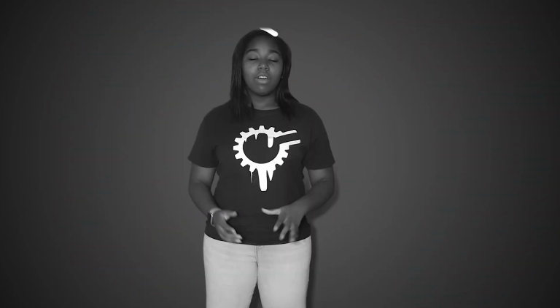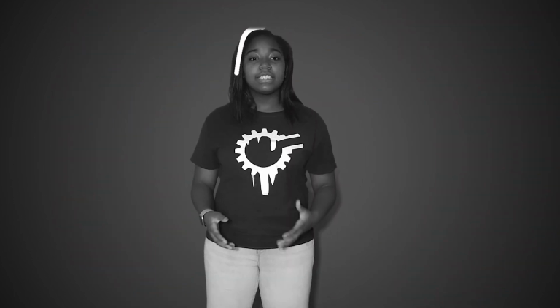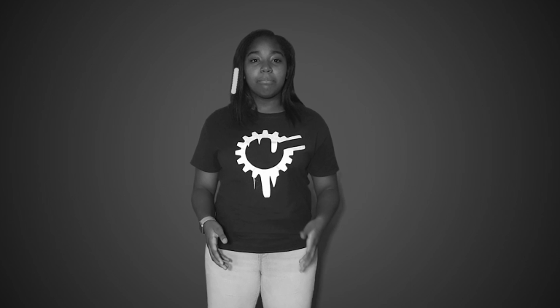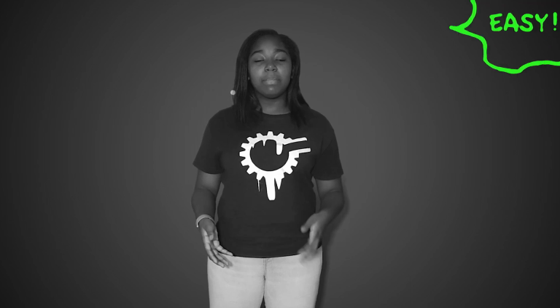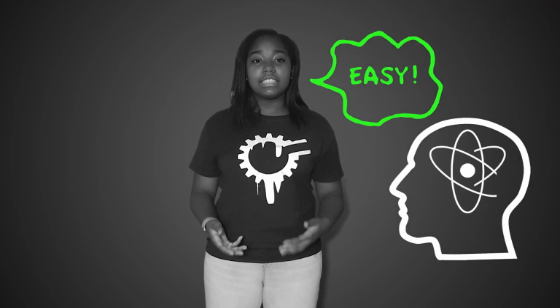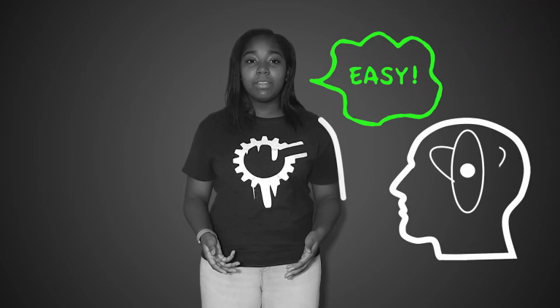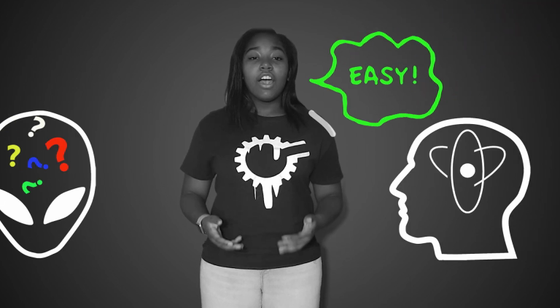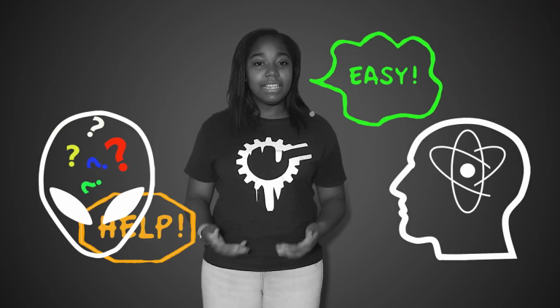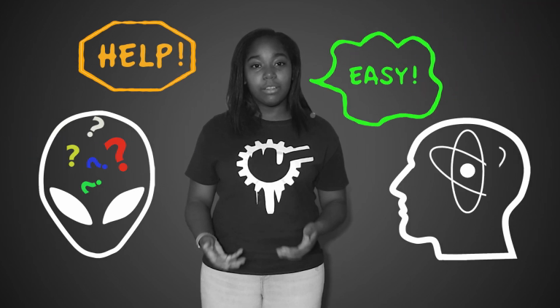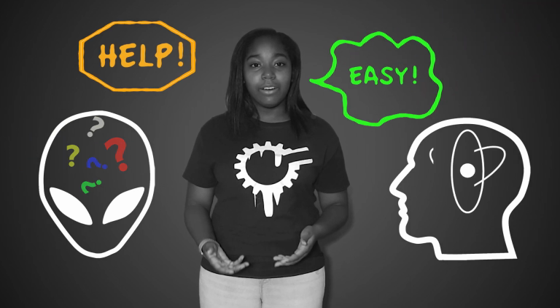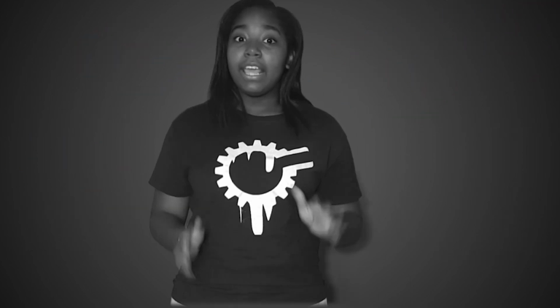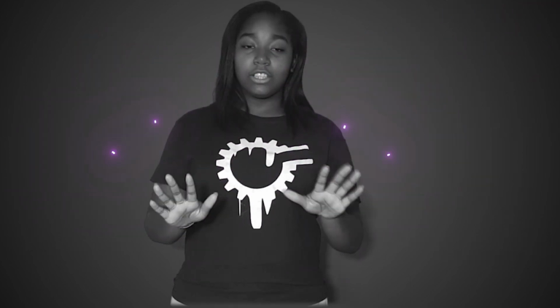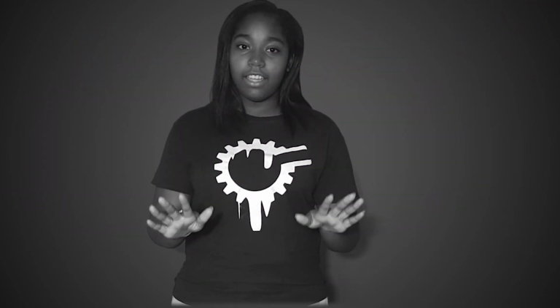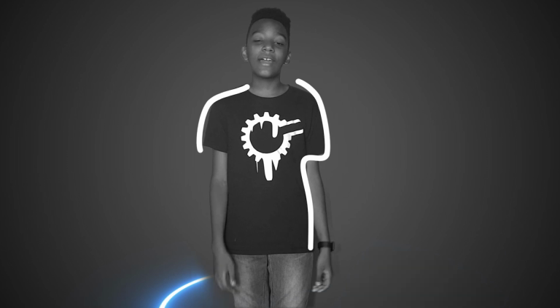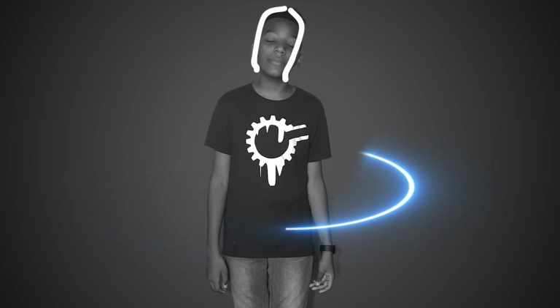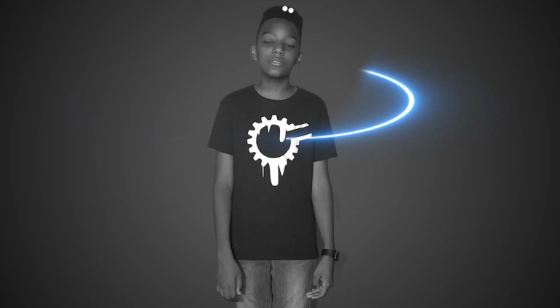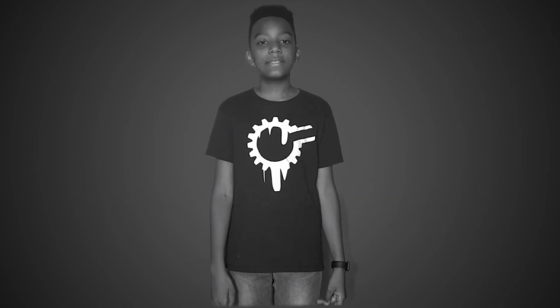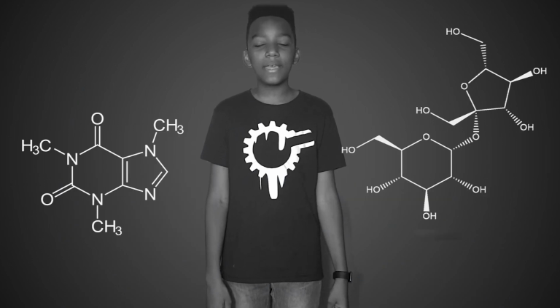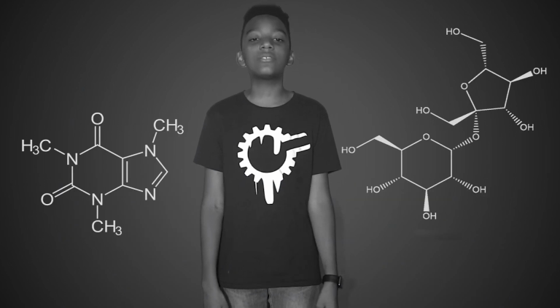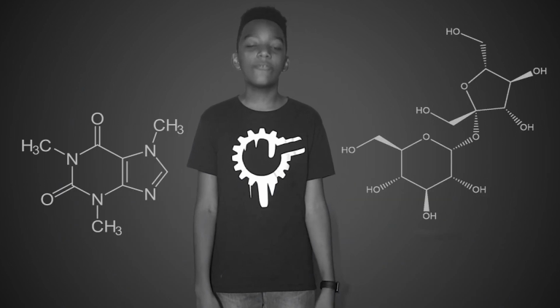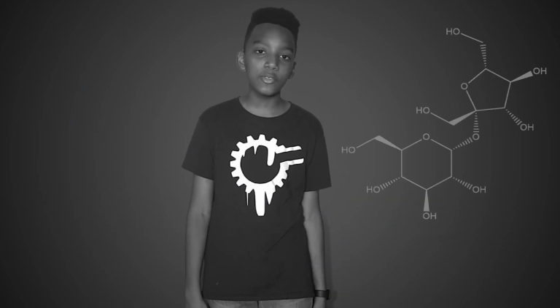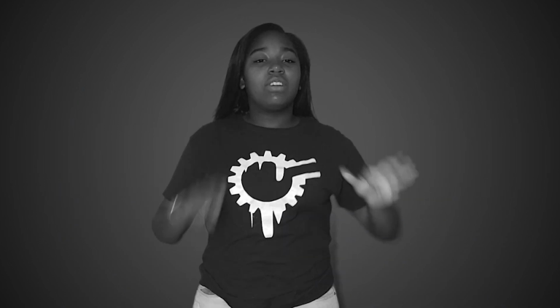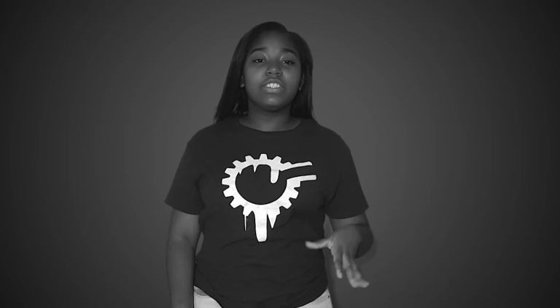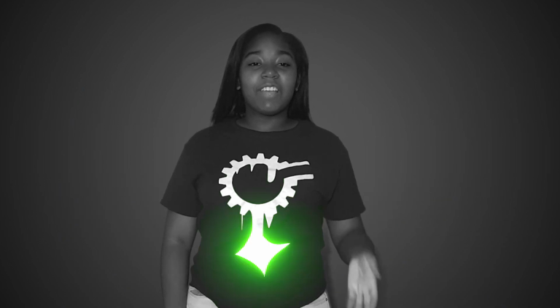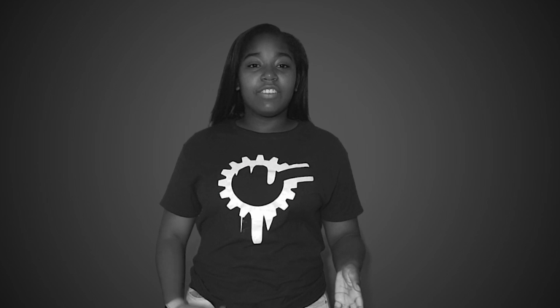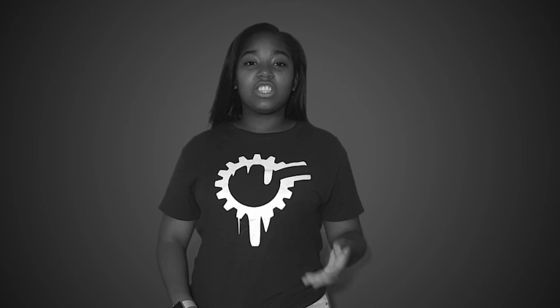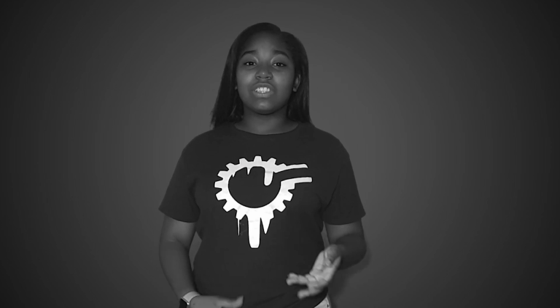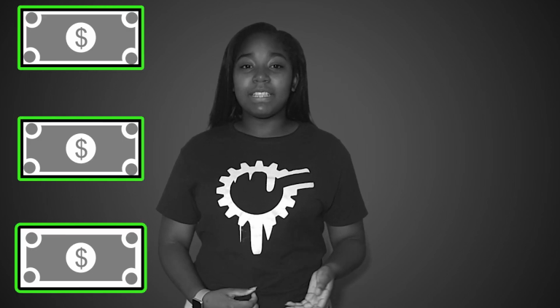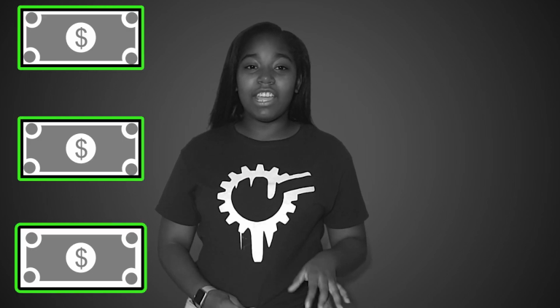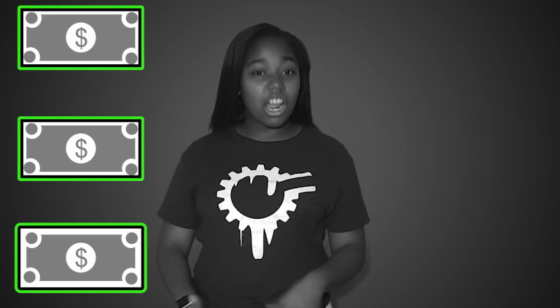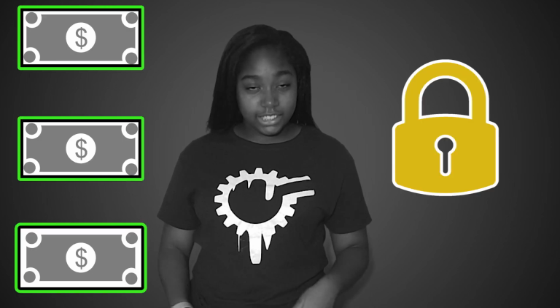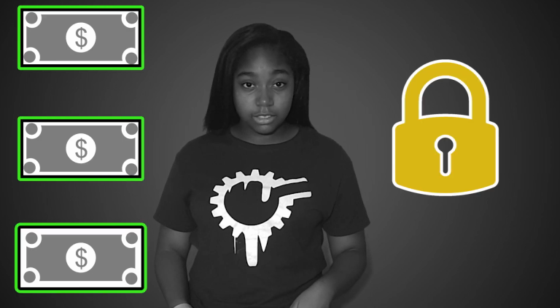While learning STEM may come easy to some, others may need a little bit of help — and that's okay! In fact, most students in STEM majors use some form of tutoring. While tutoring is effective, it is also expensive and not always accessible.